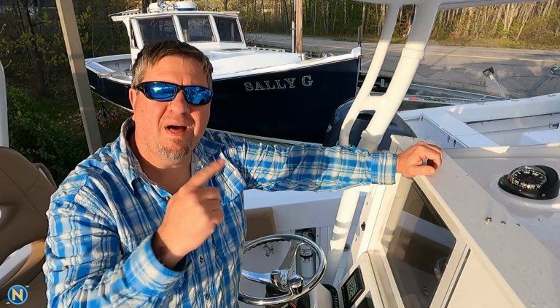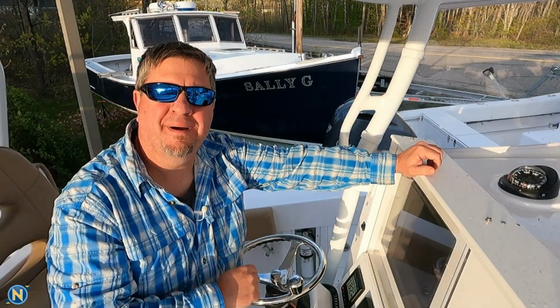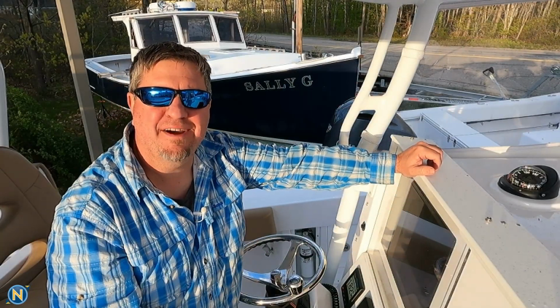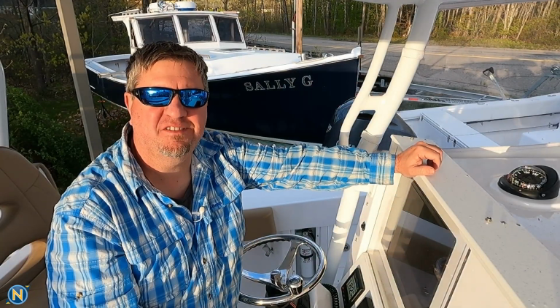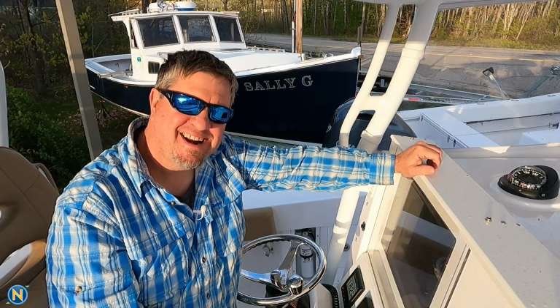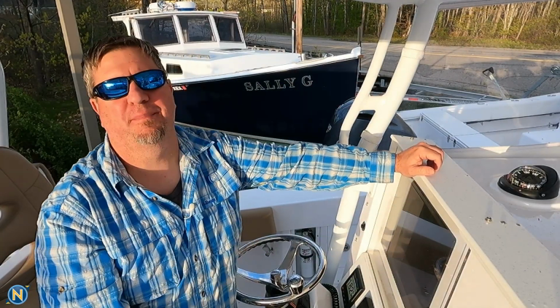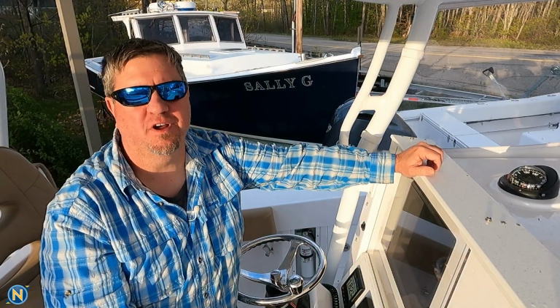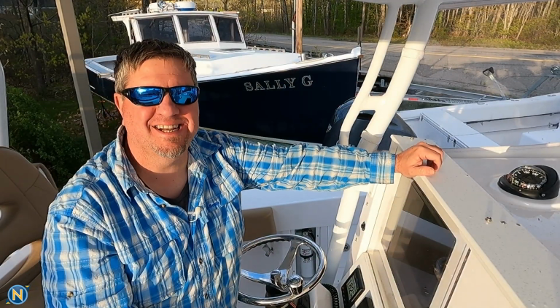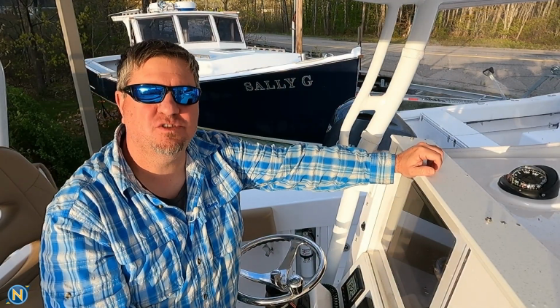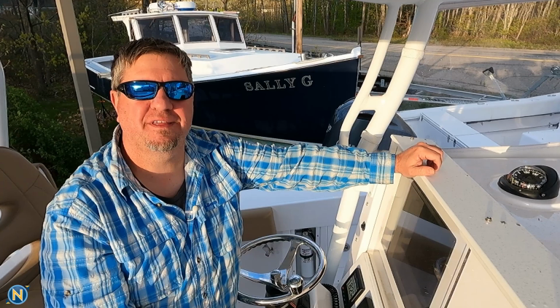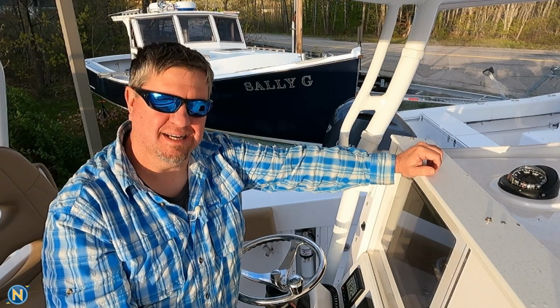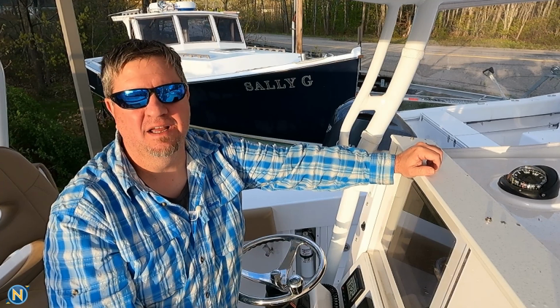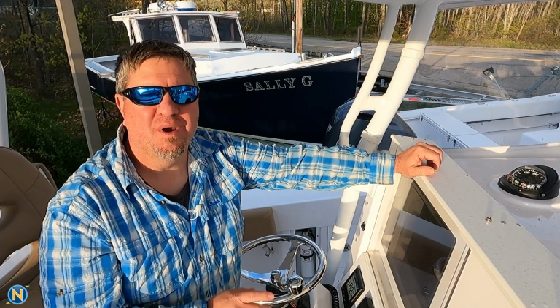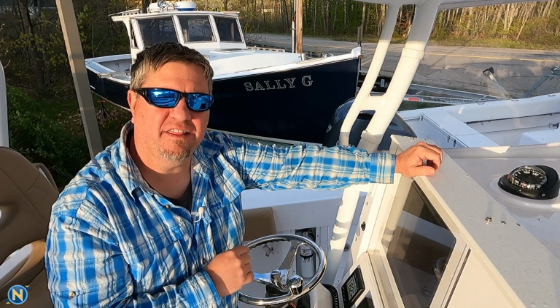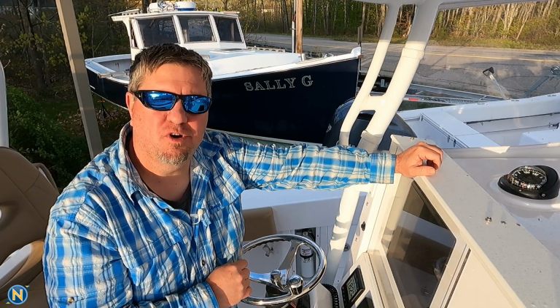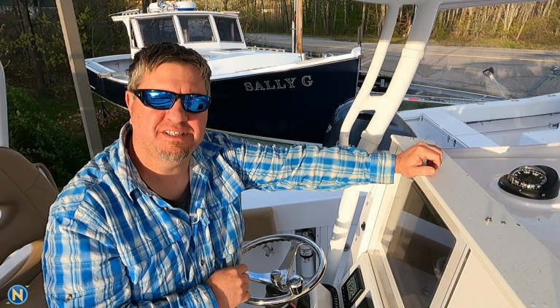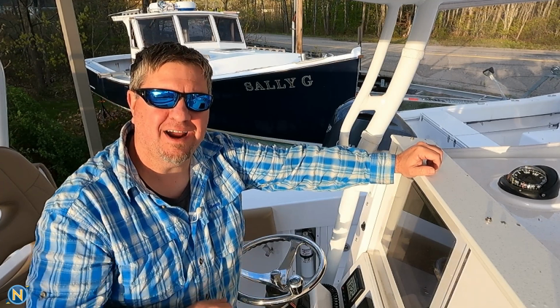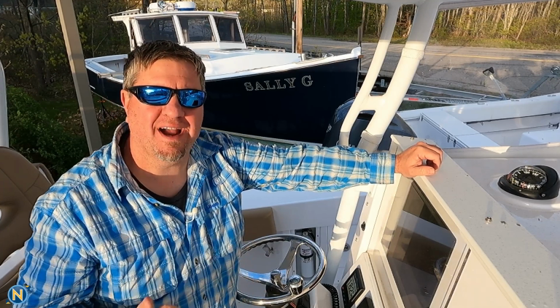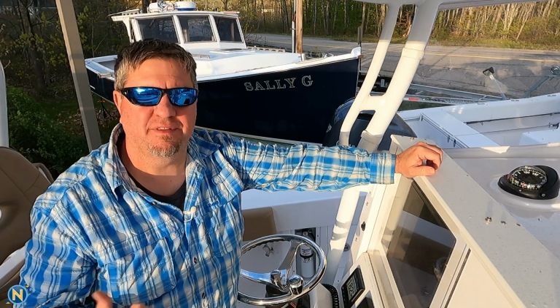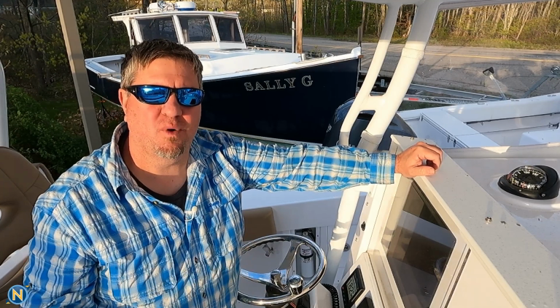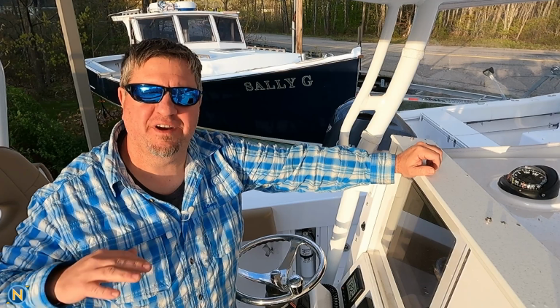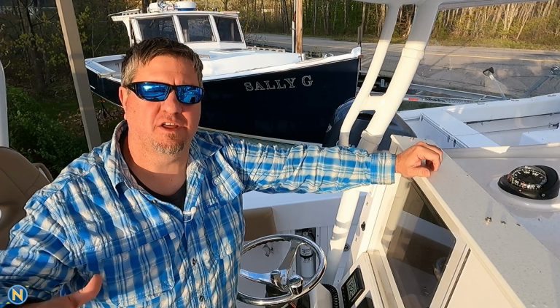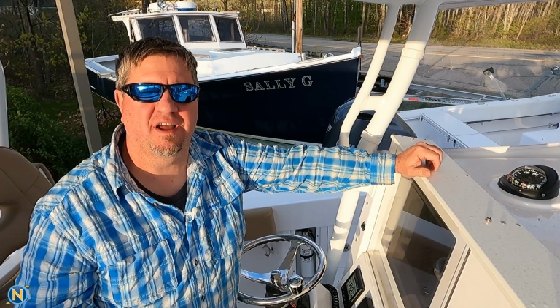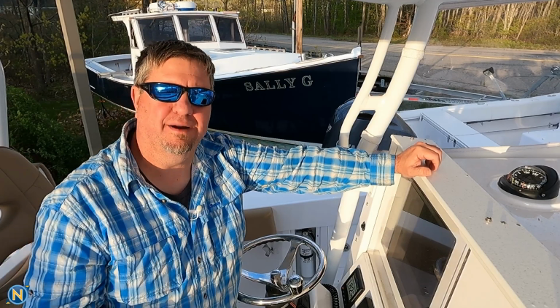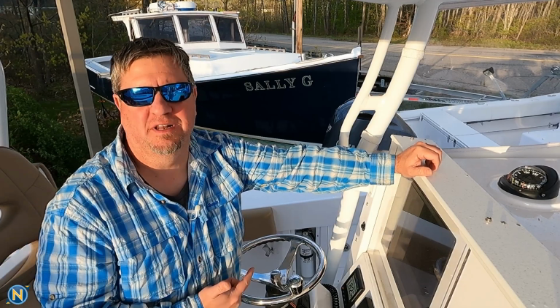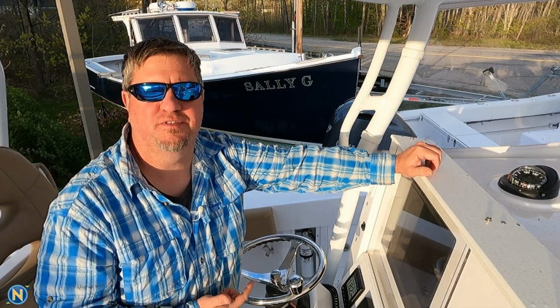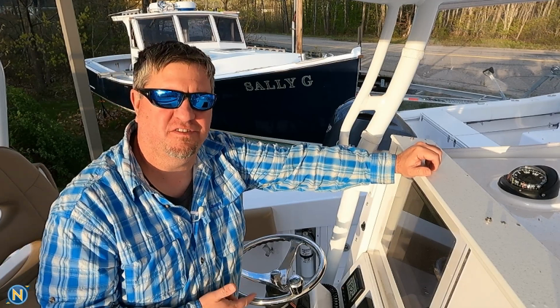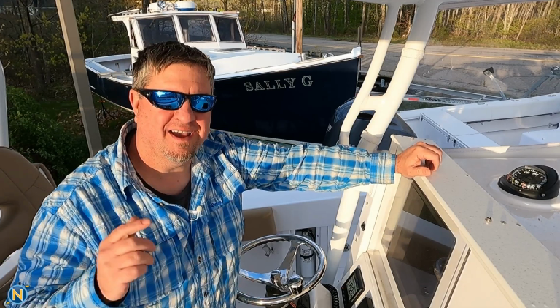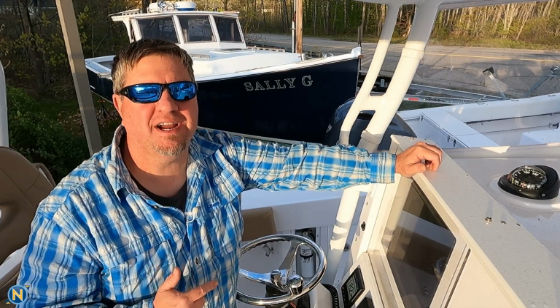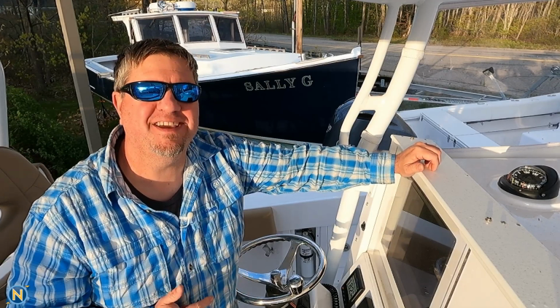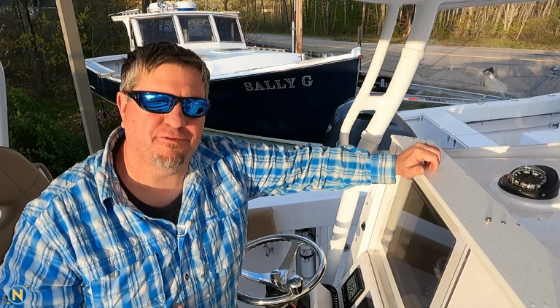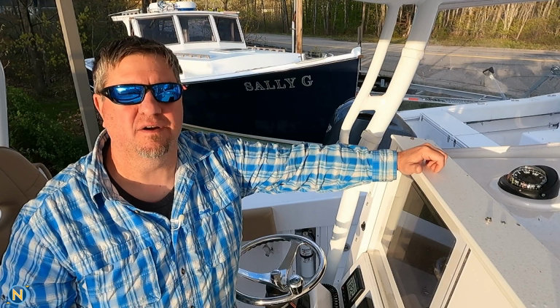Welcome back everybody to another episode of Sundays with Sully. We are out of the showroom office today, out in the front where we've got all our Southports lined up getting them ready for delivery for the season, and I'm checking VHF radios.